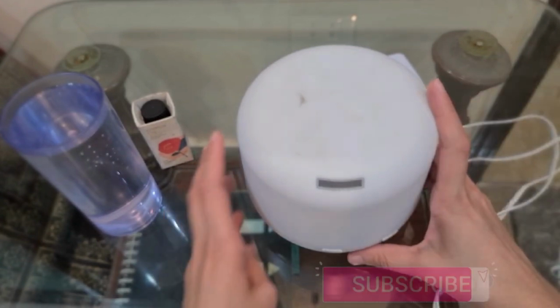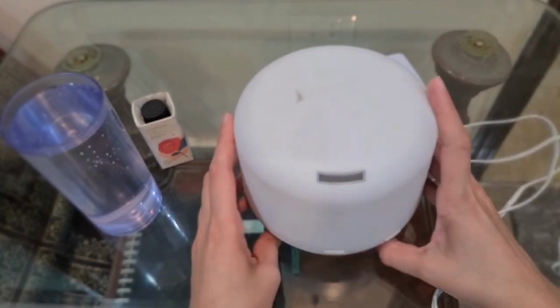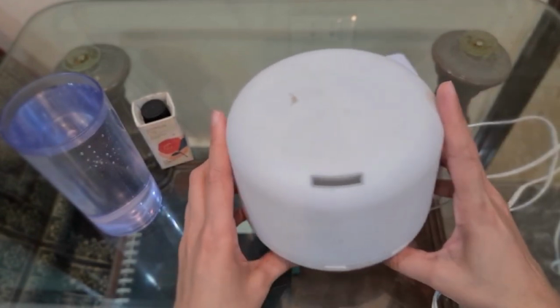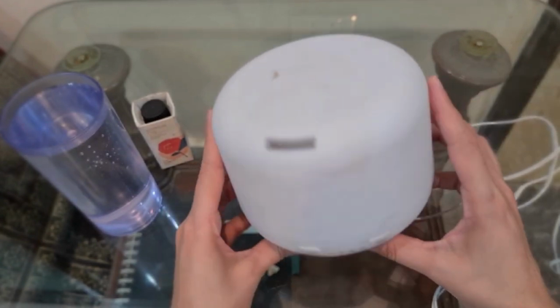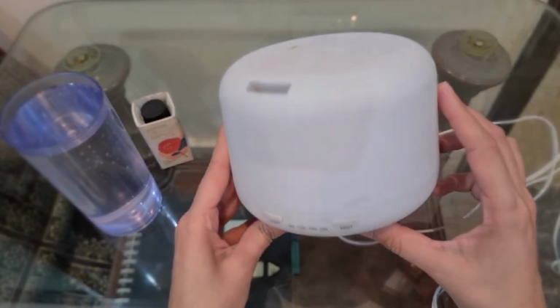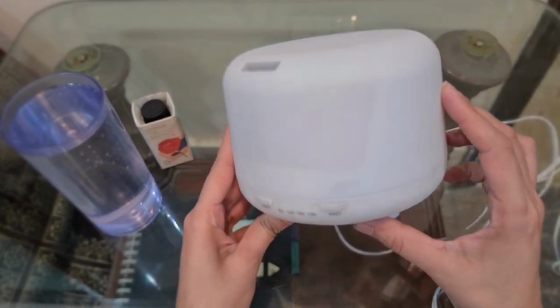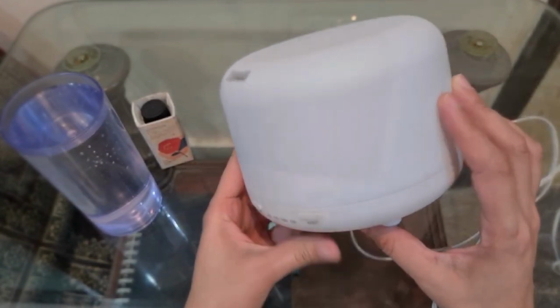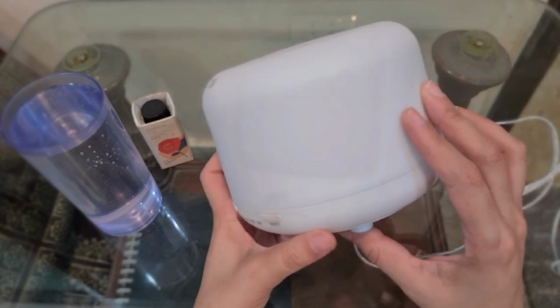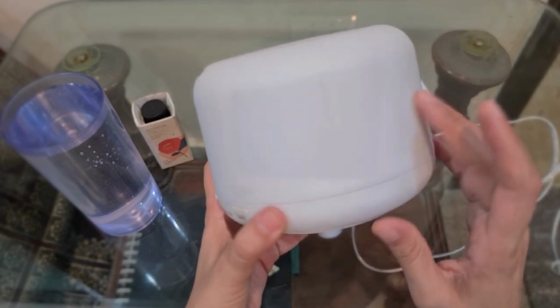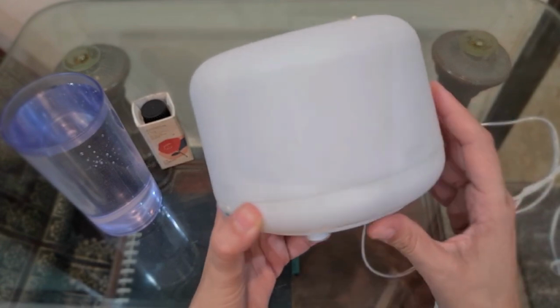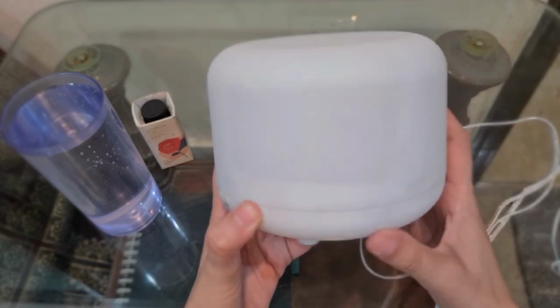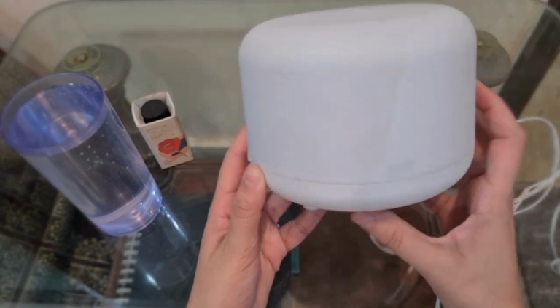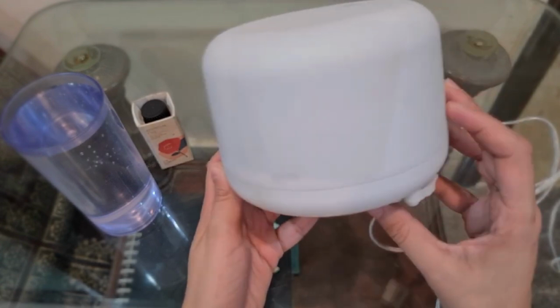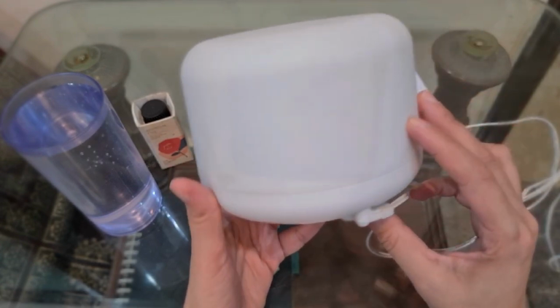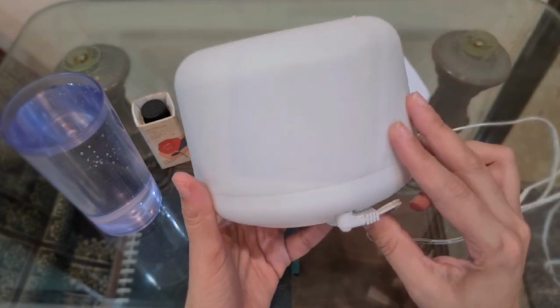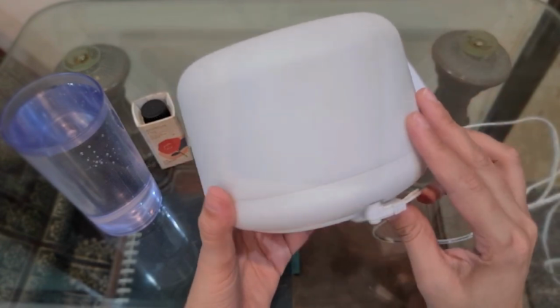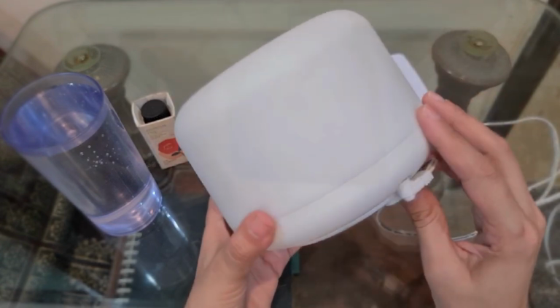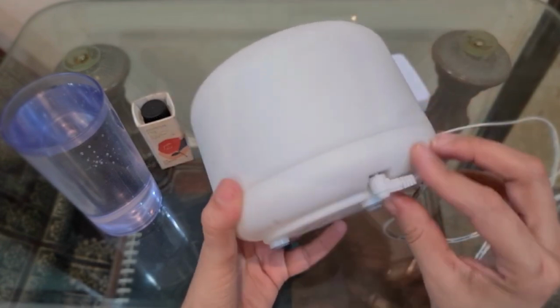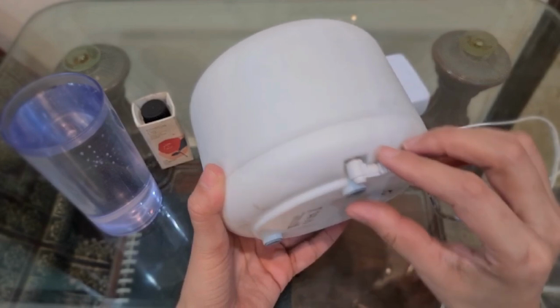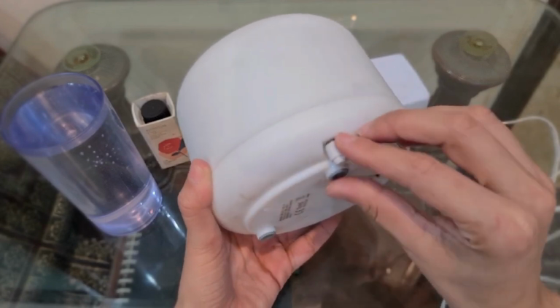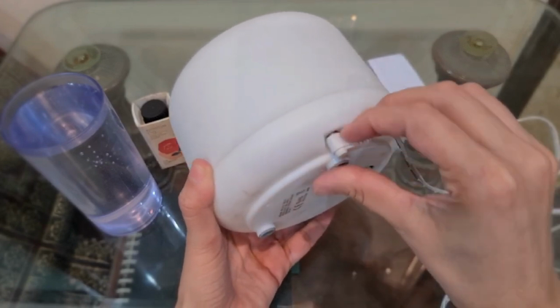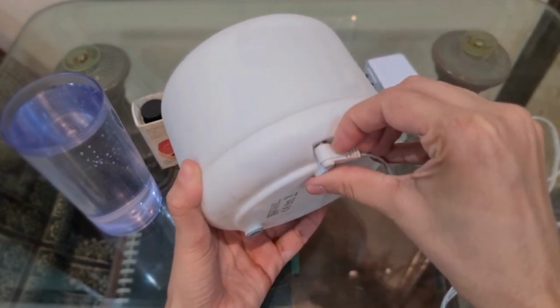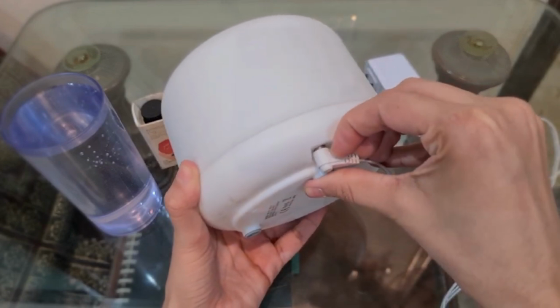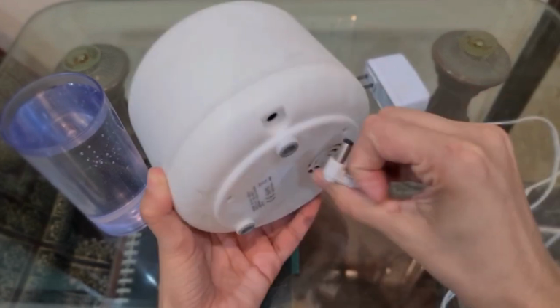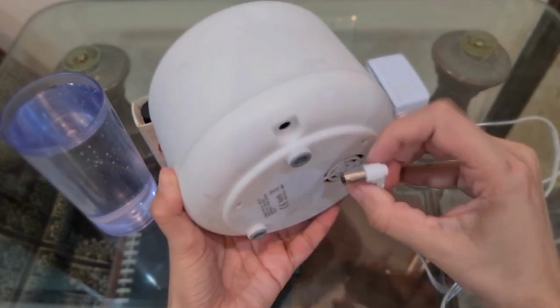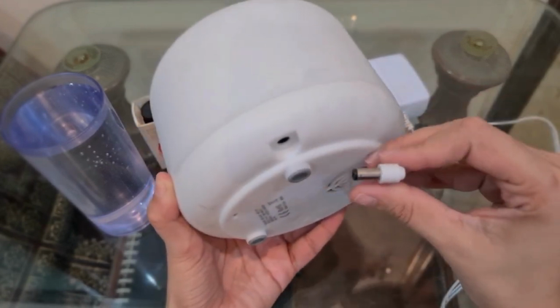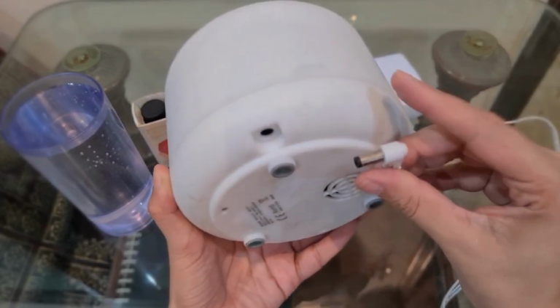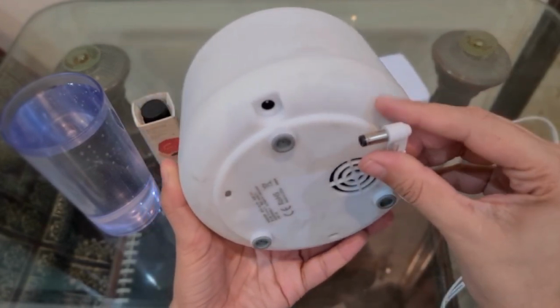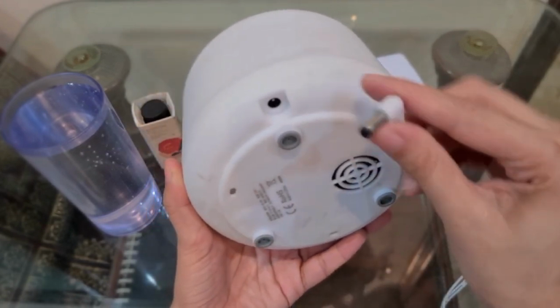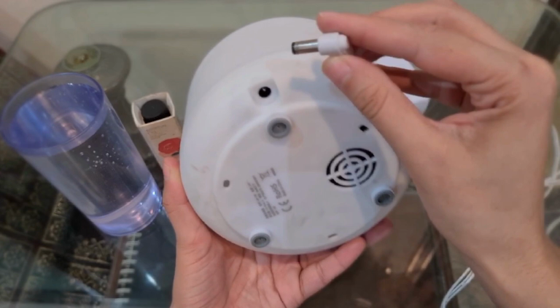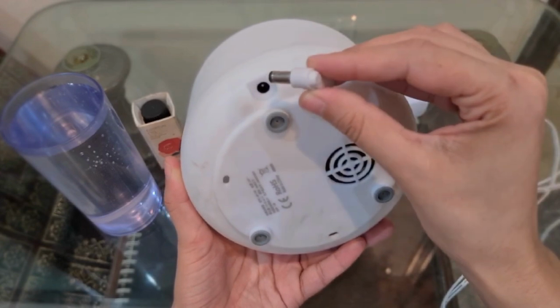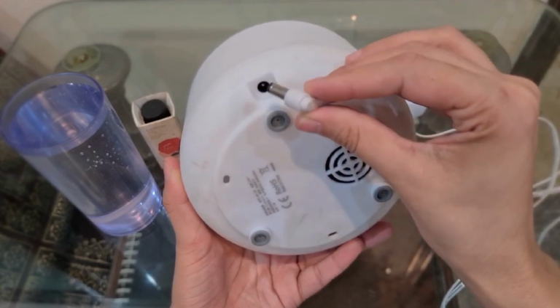Okay, so this is the diffuser and this is how it looks like. You will get the power cord with it, and this is where the power cord goes.